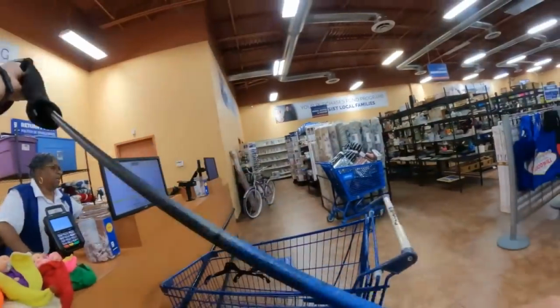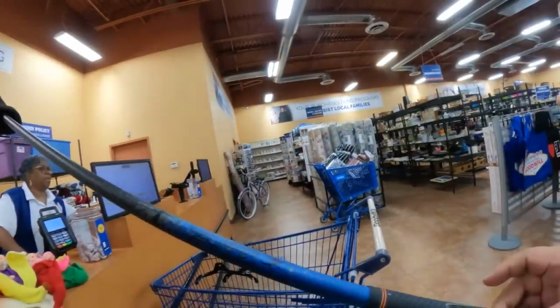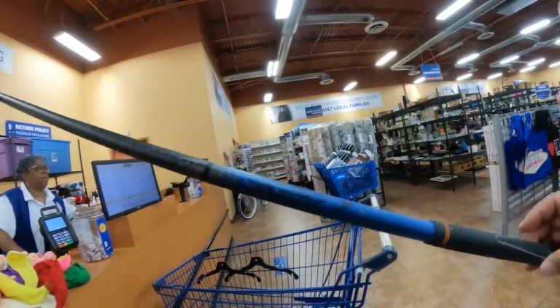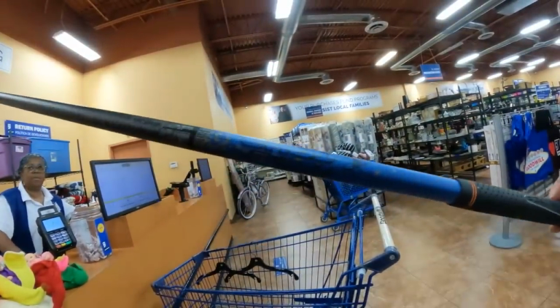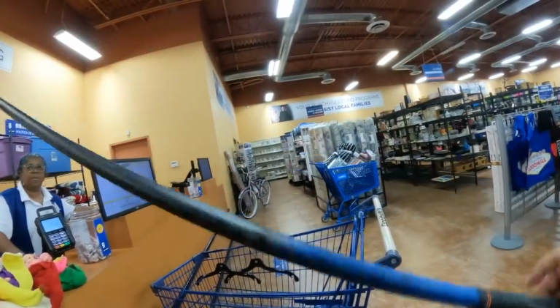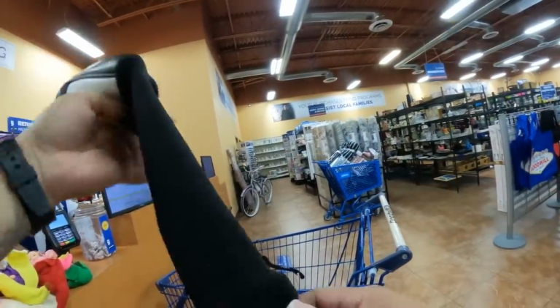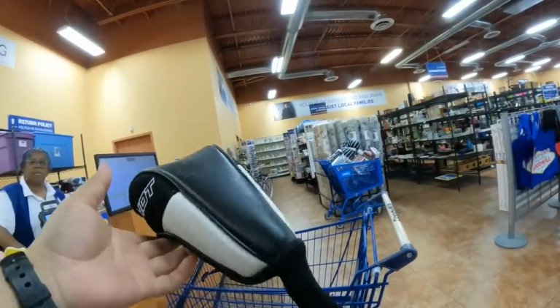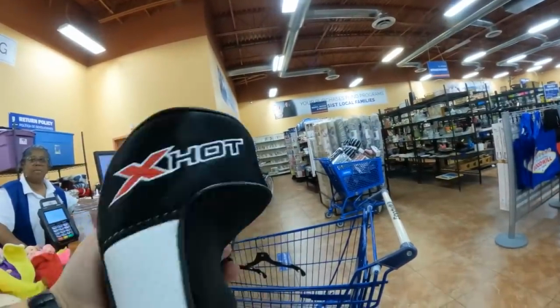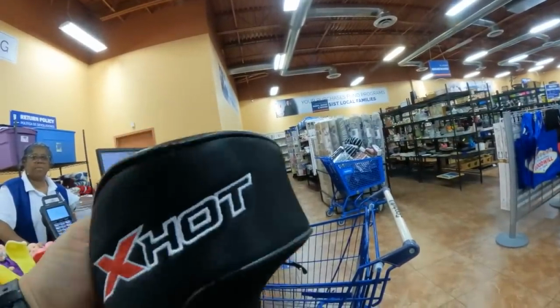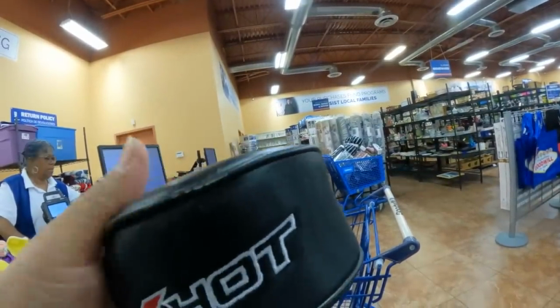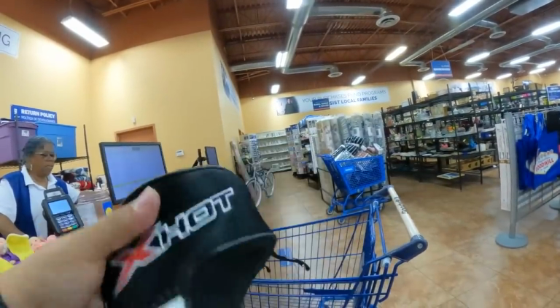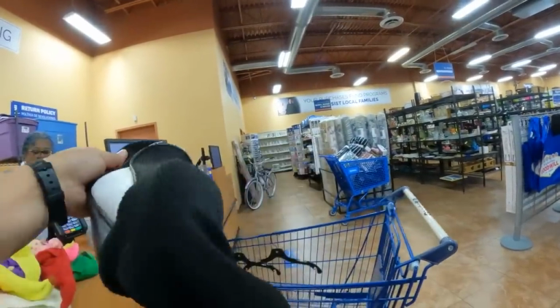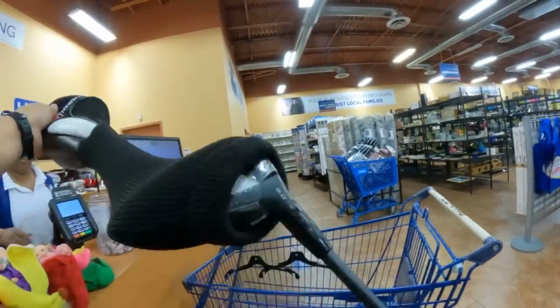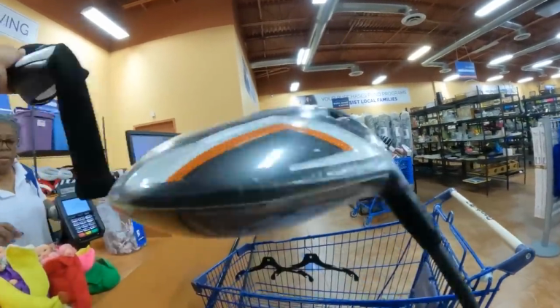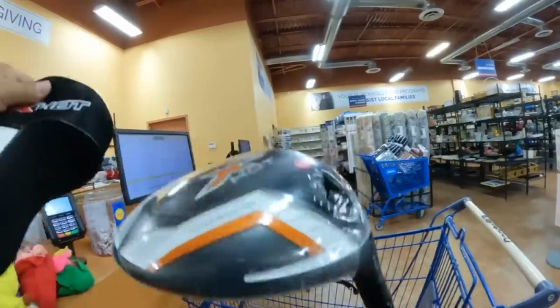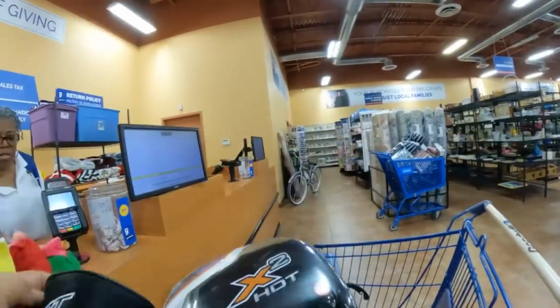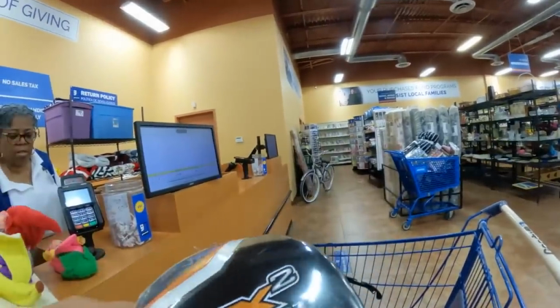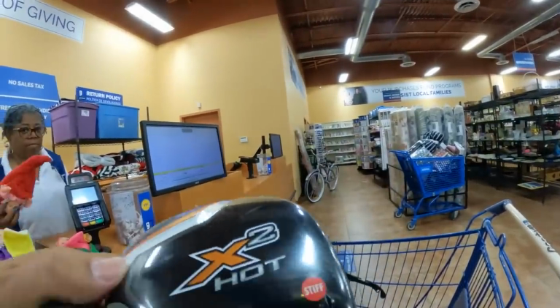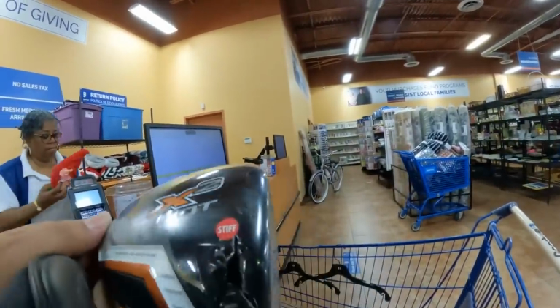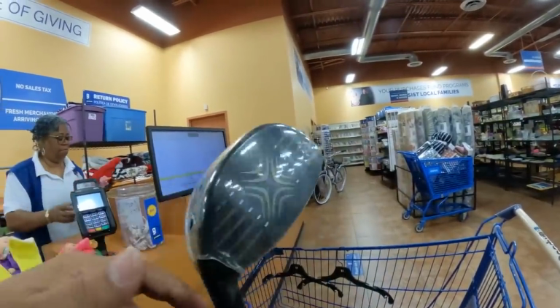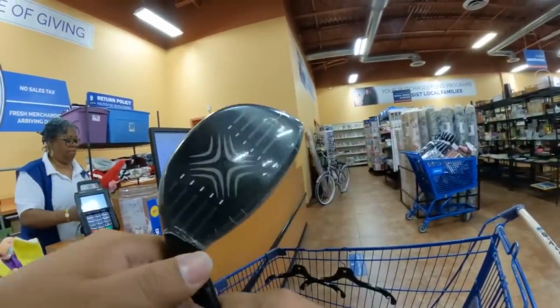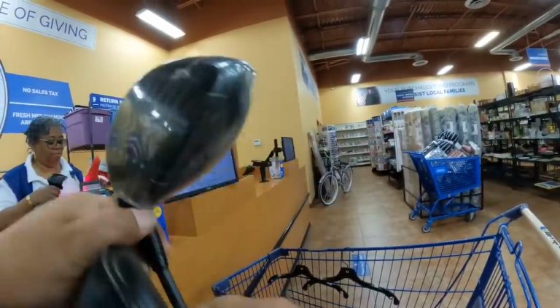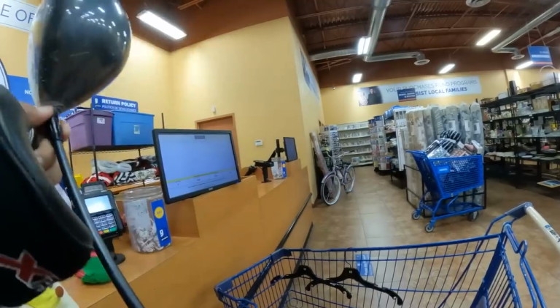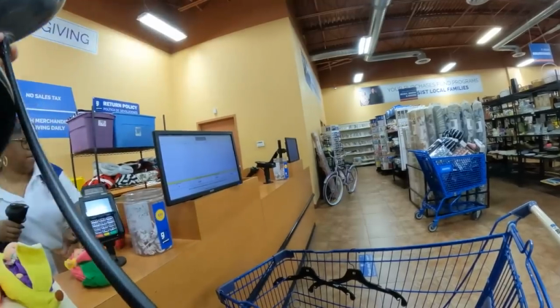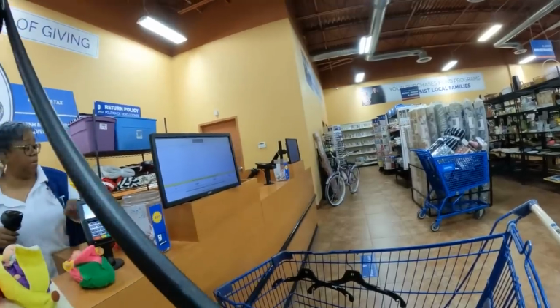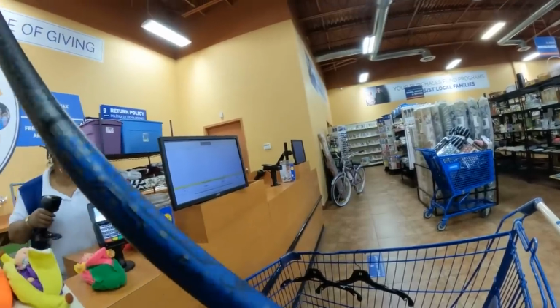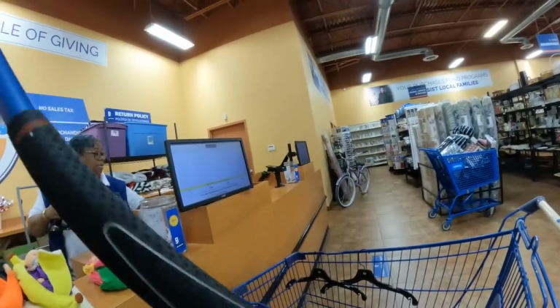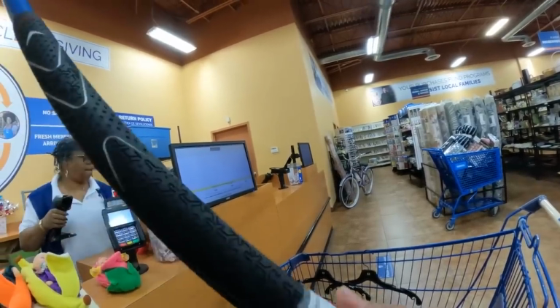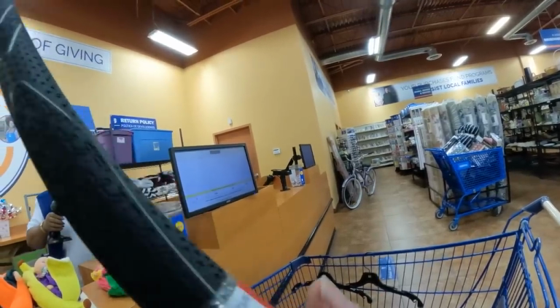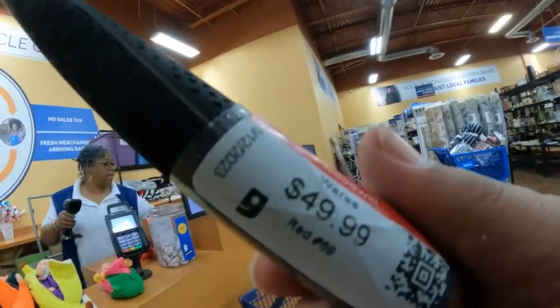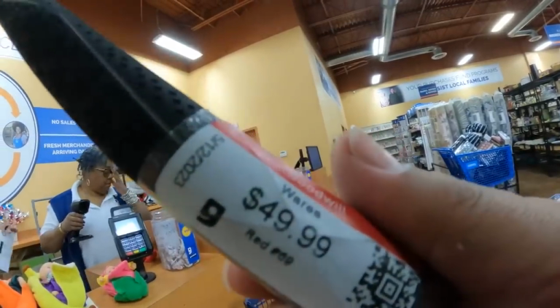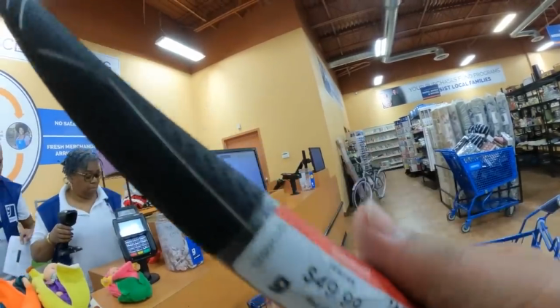This is a big one. Oh, it's brand new. $49.99.